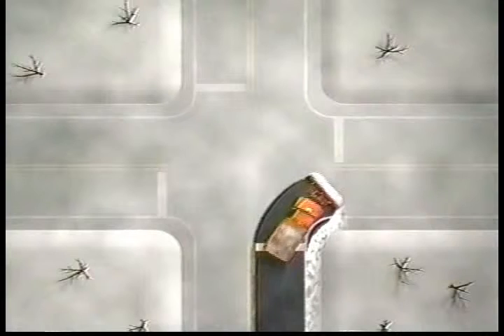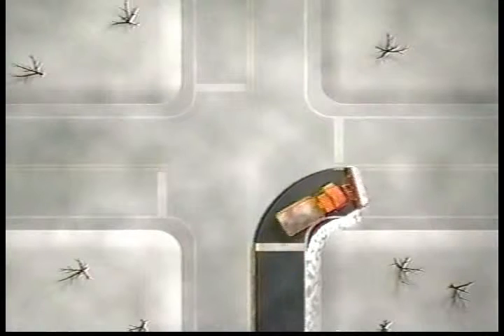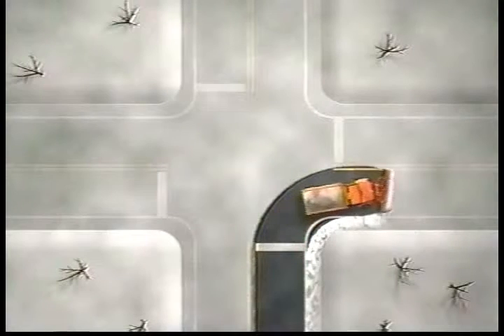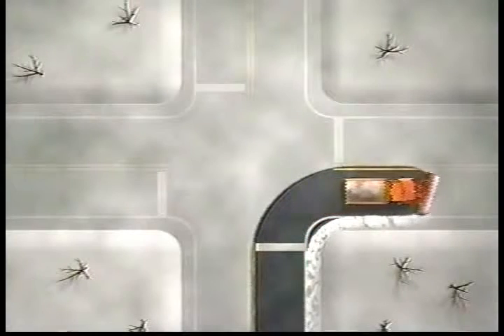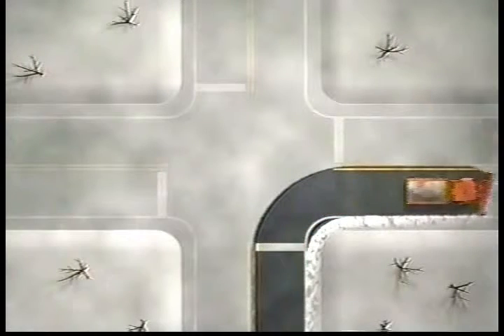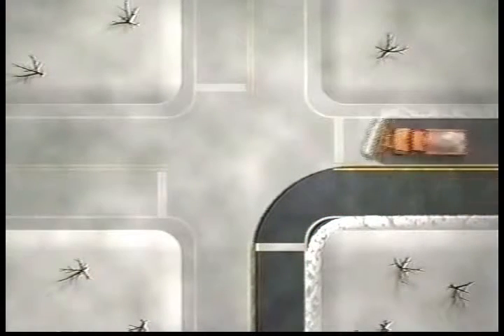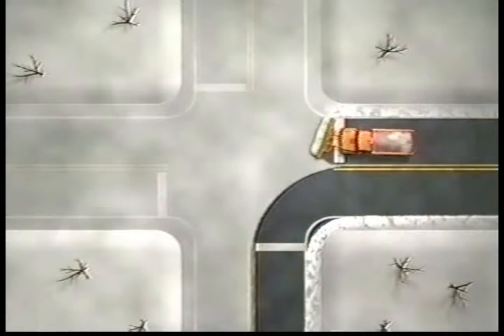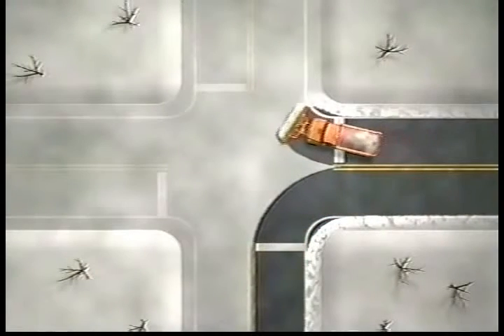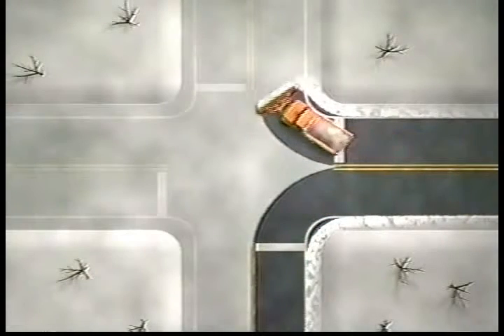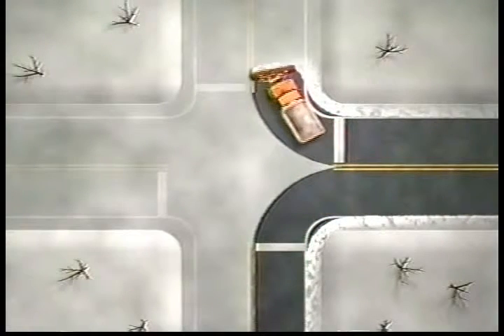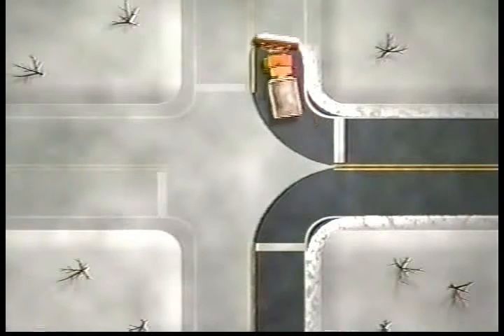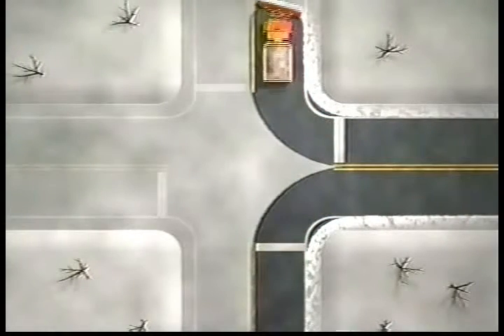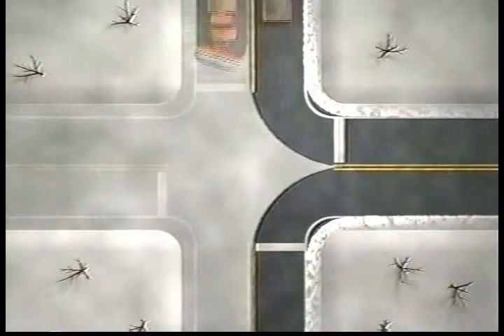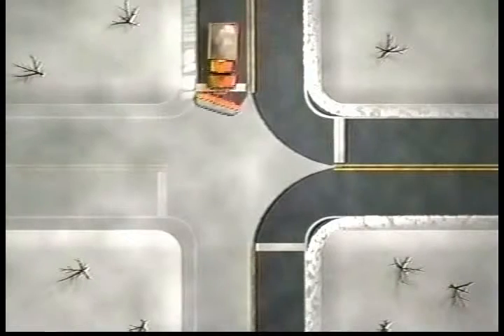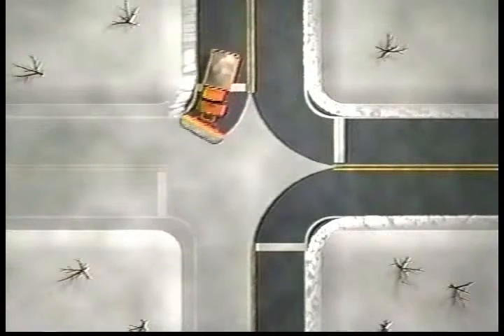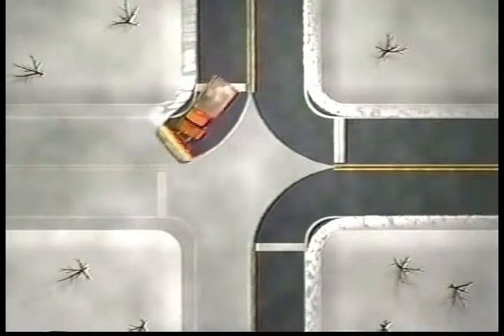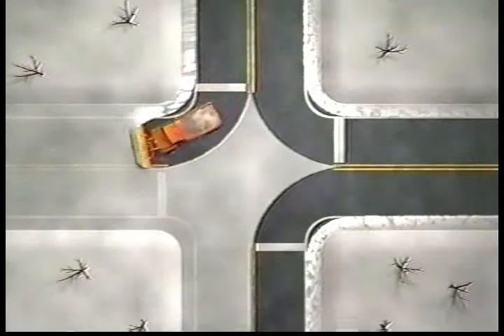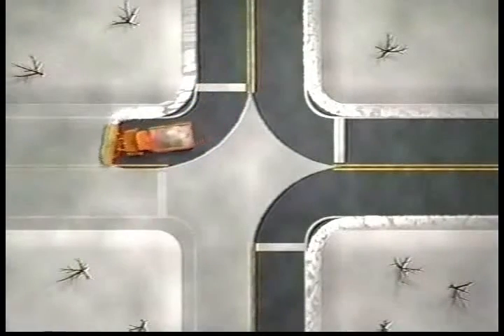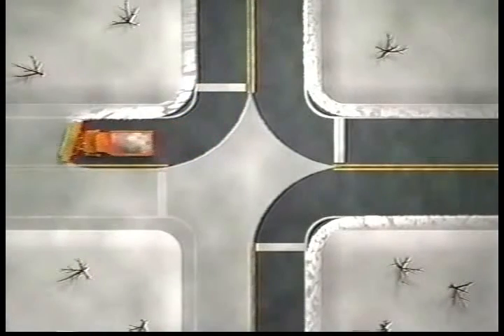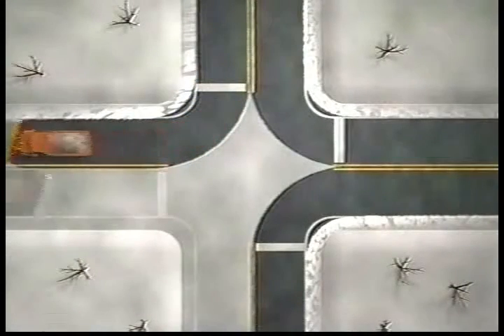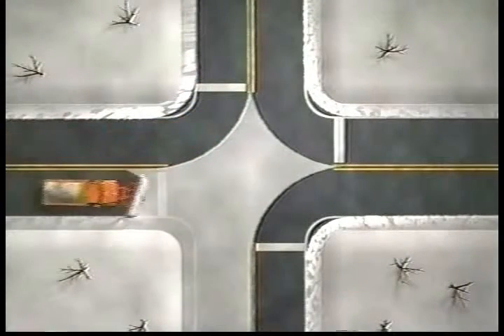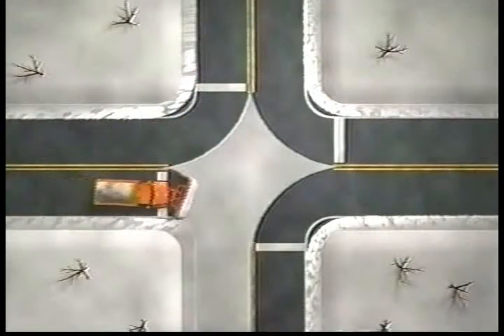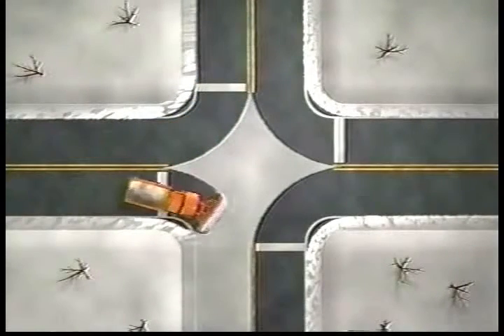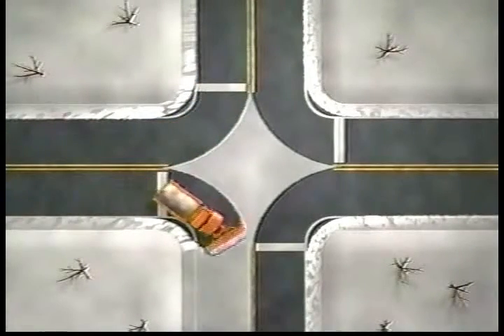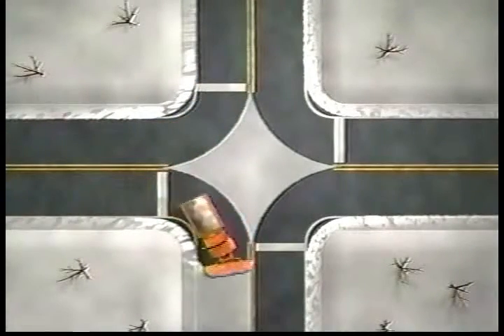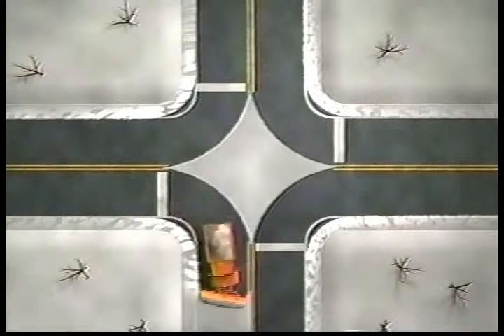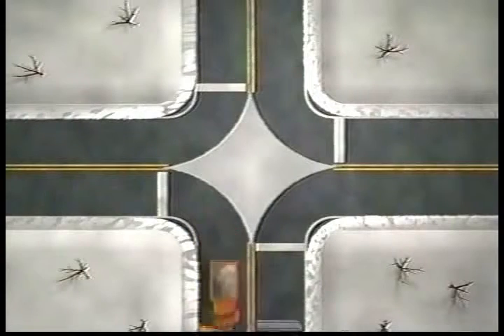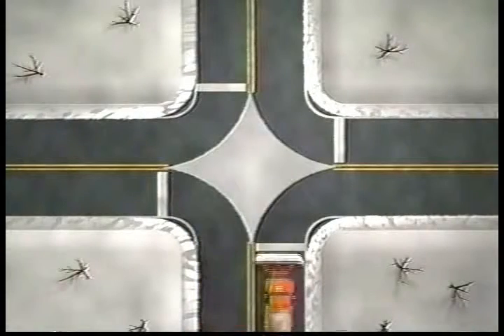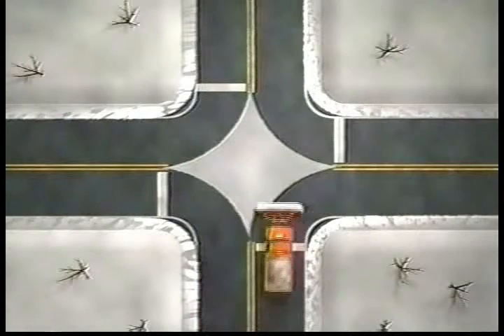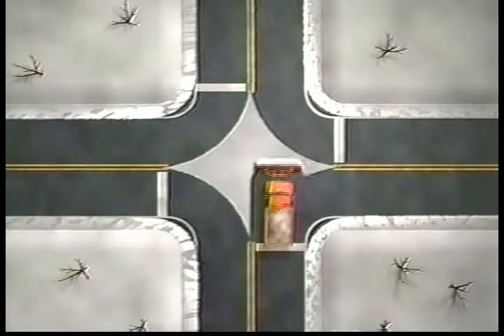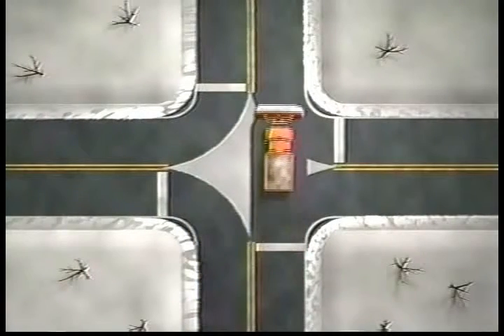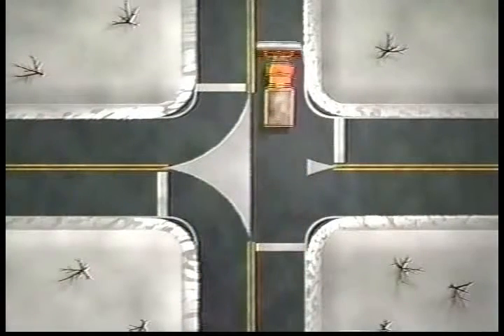Another method is to go through the intersection from every direction, always moving the snow to the right. This method may also require a couple of final passes with the plow straight to clean up any snow that is left in the center of the intersection.